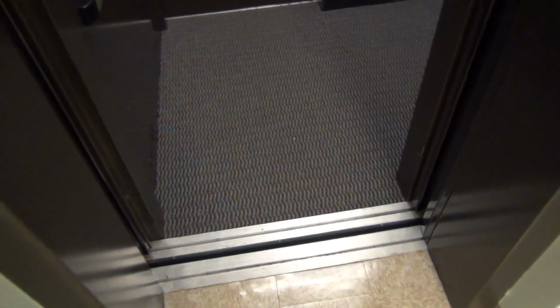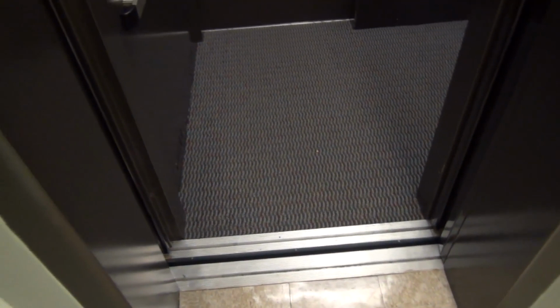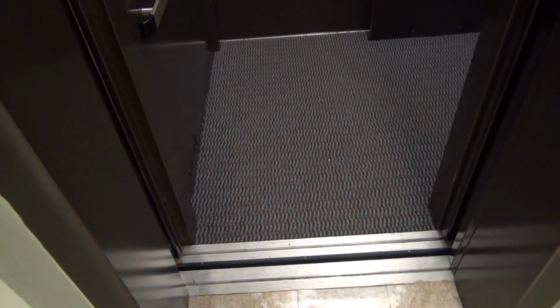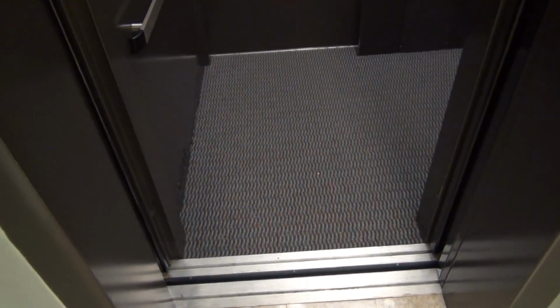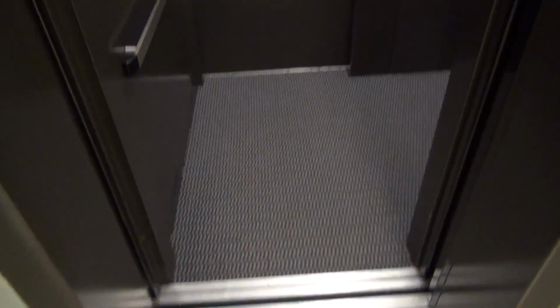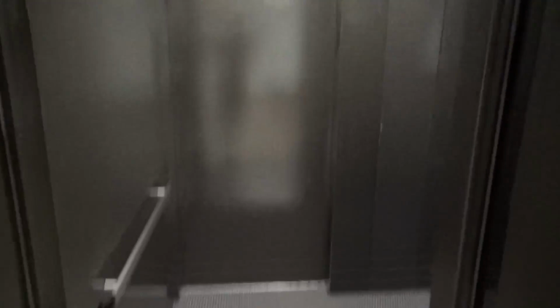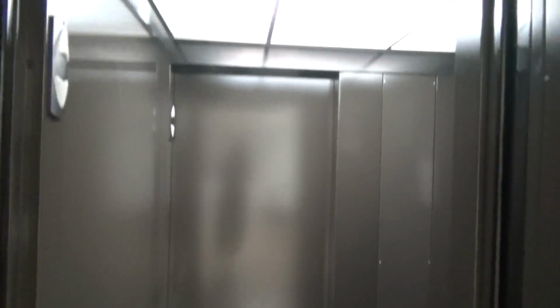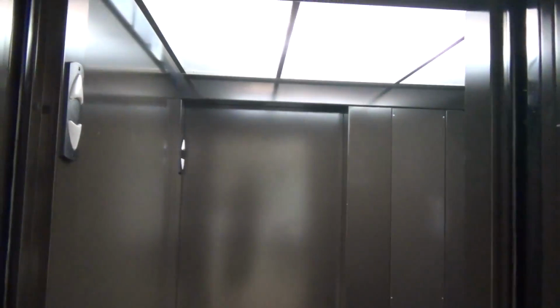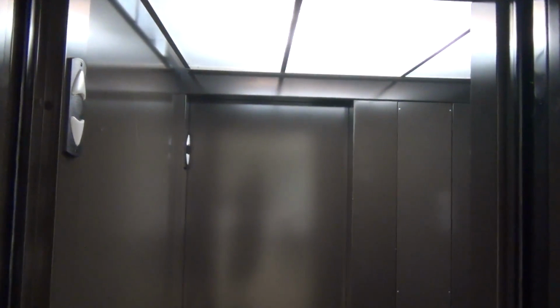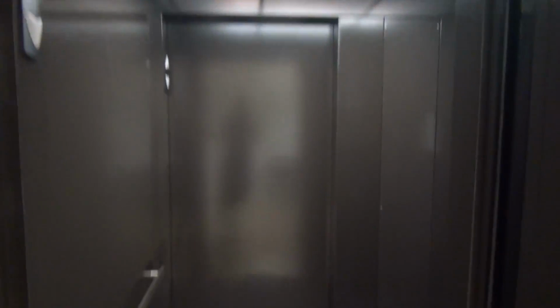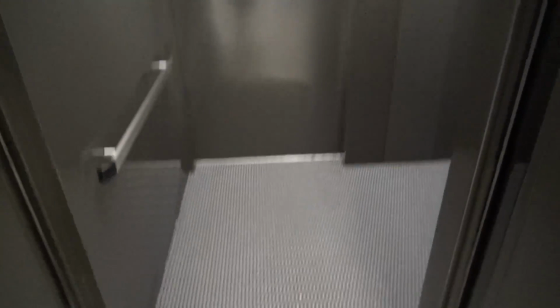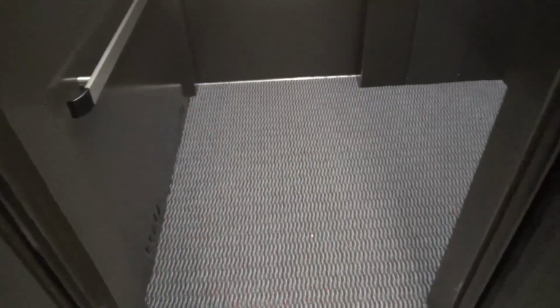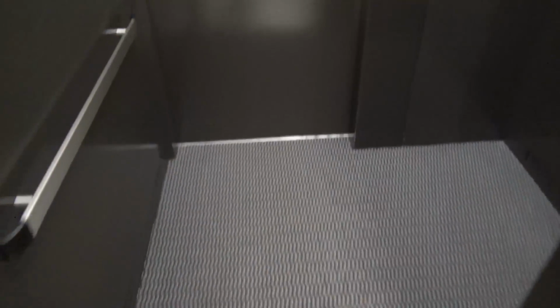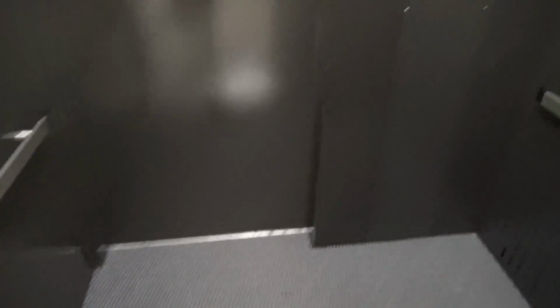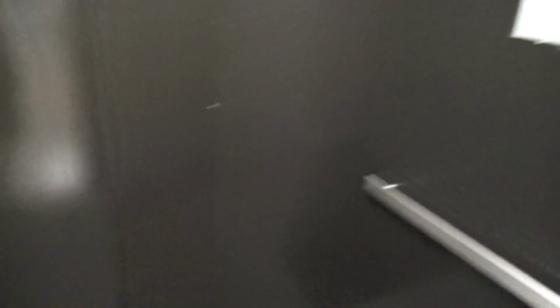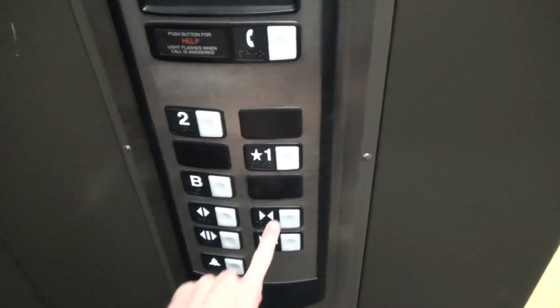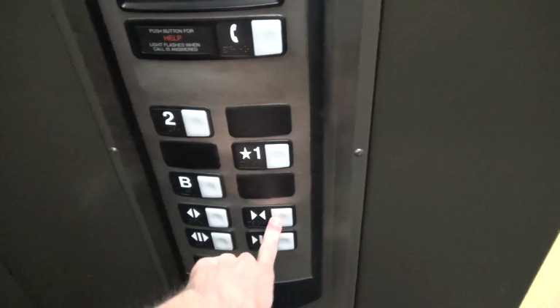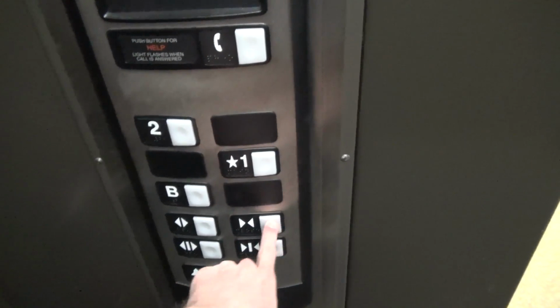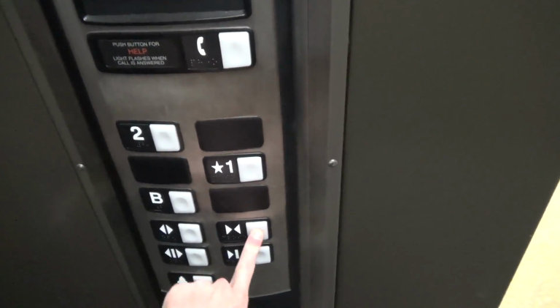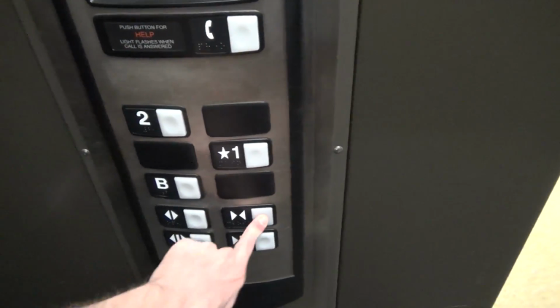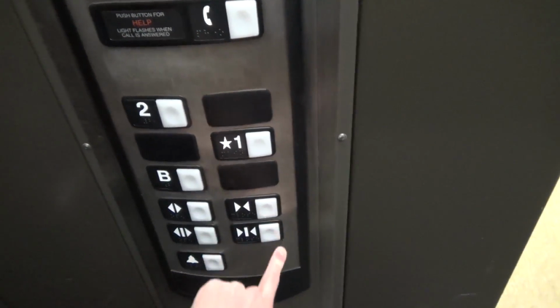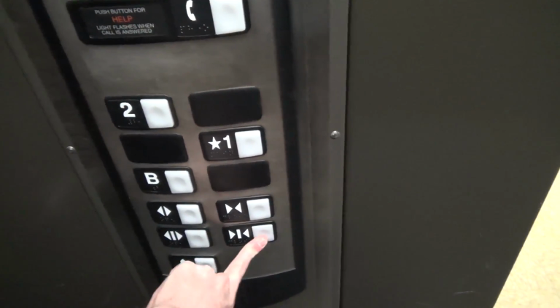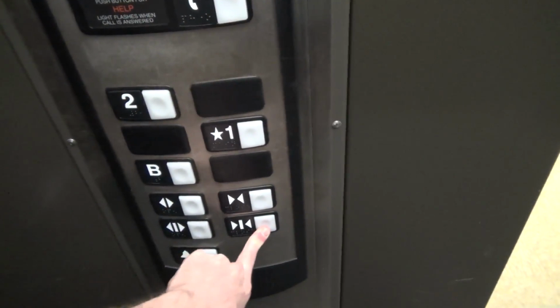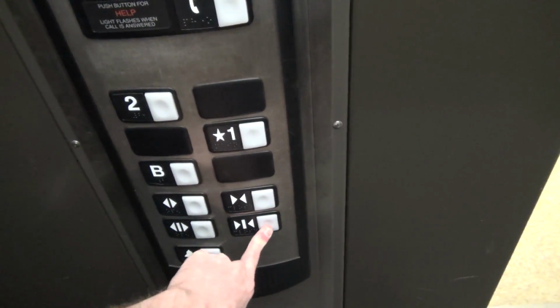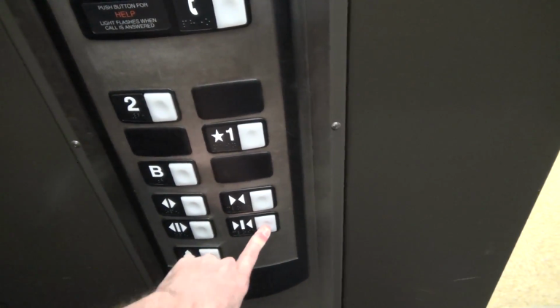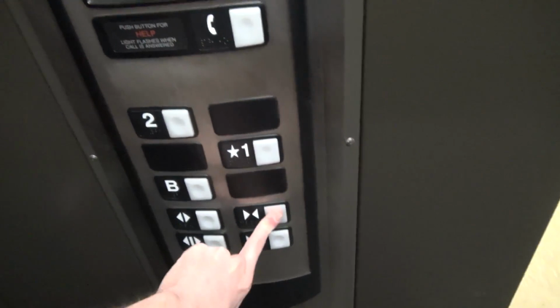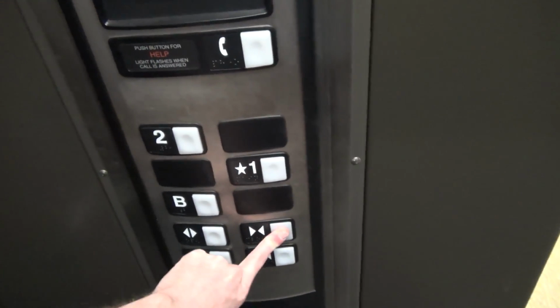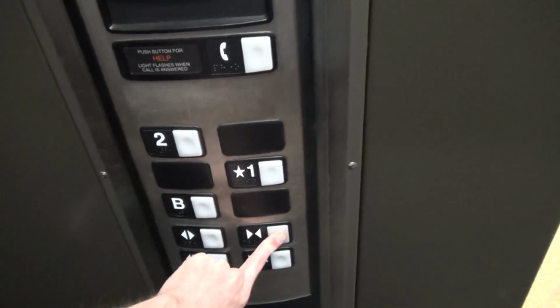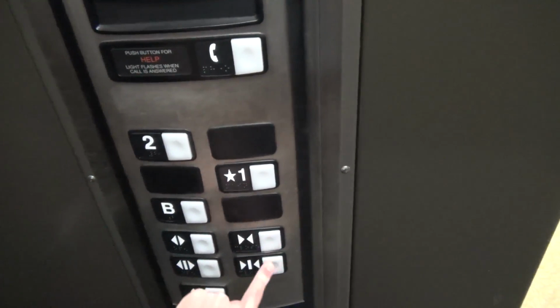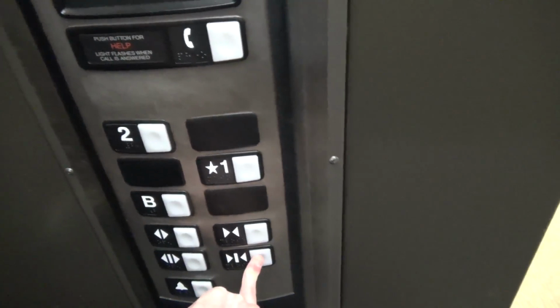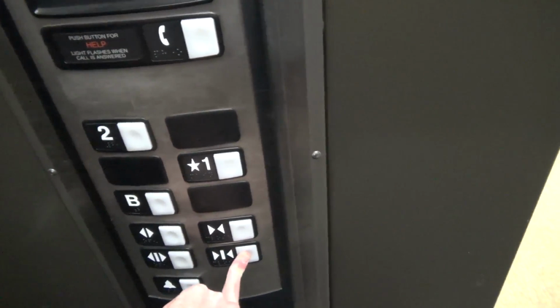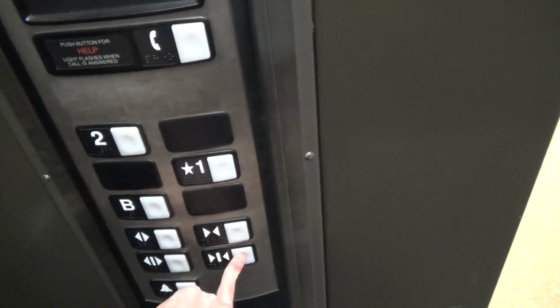The call buttons are disabled. So I could use this for cleaning — you could put in an HE and clean the elevator. Now what's interesting about Schindler HE service is the door close buttons don't actually do anything.